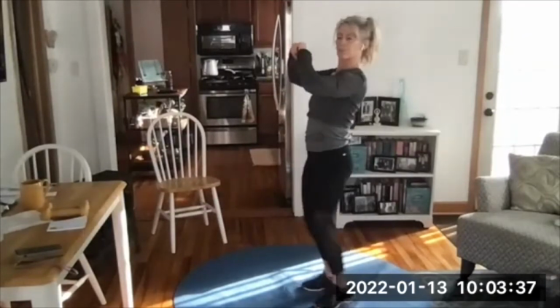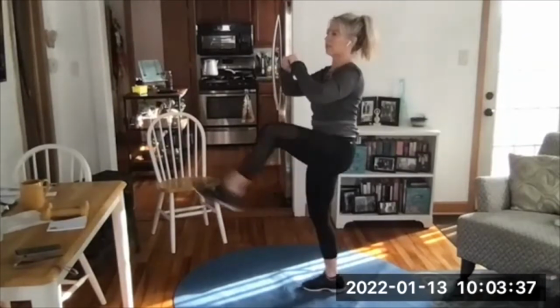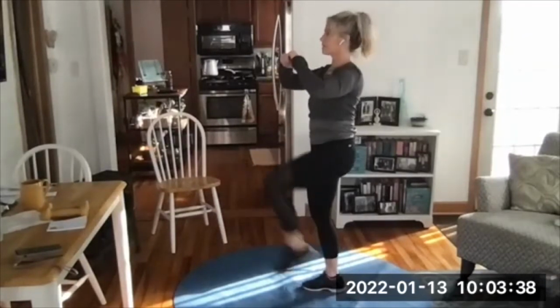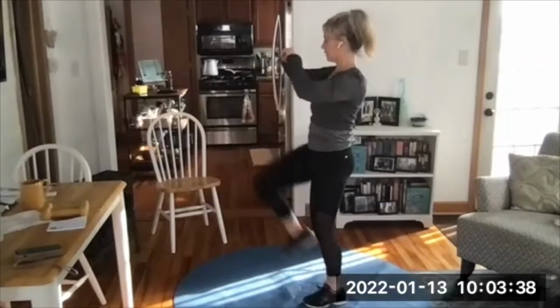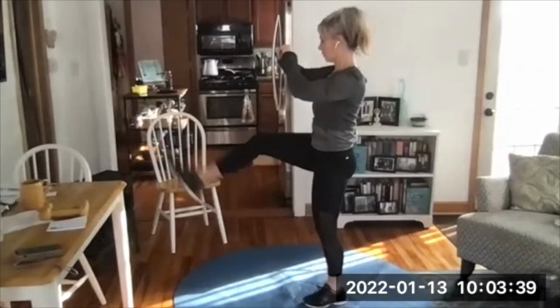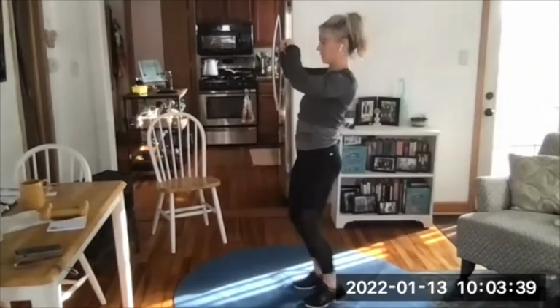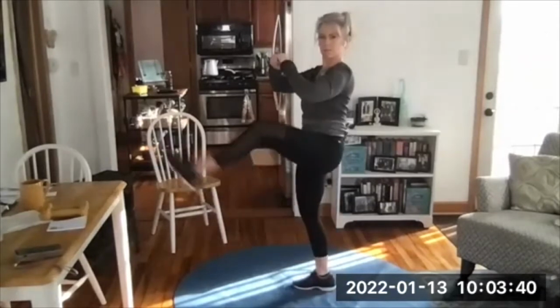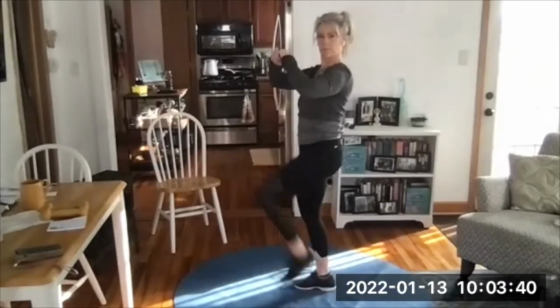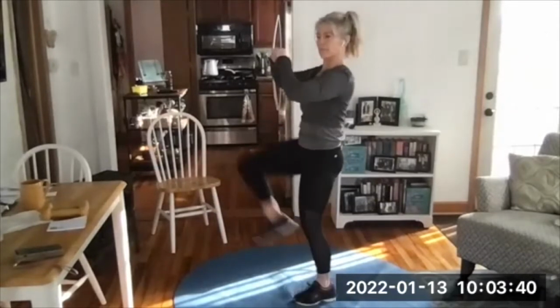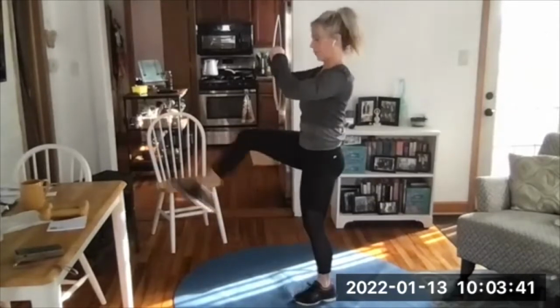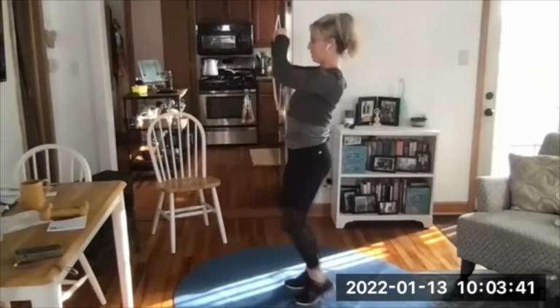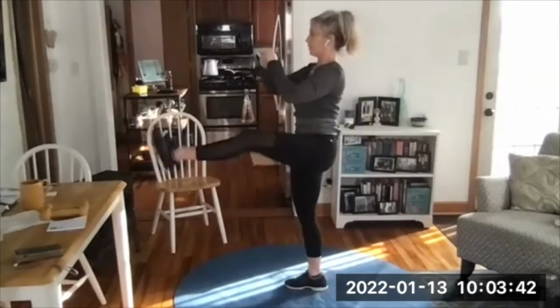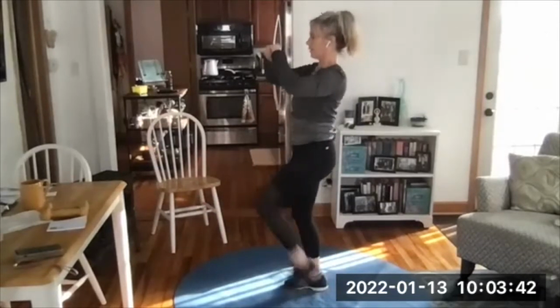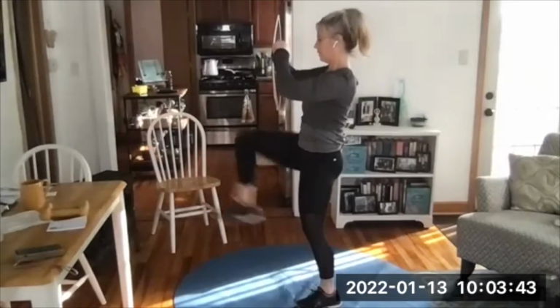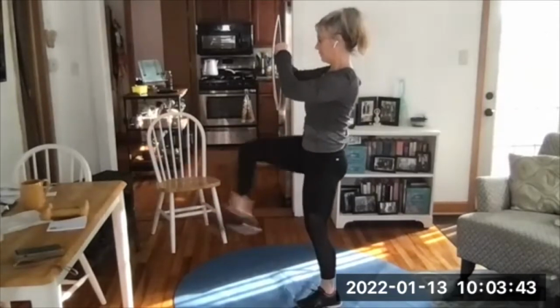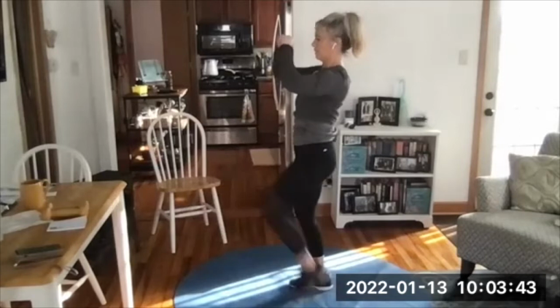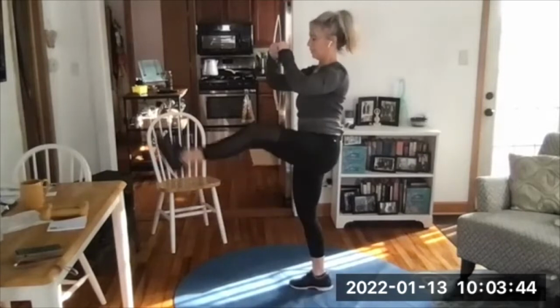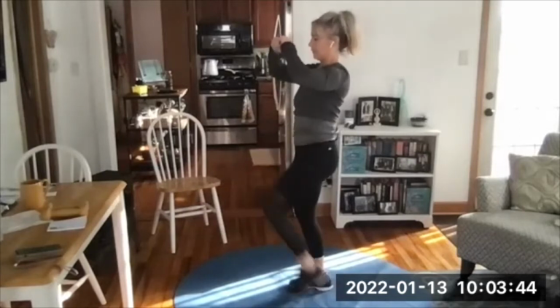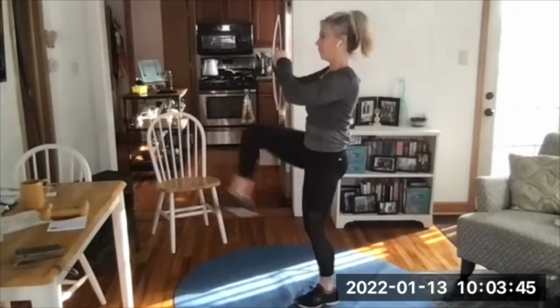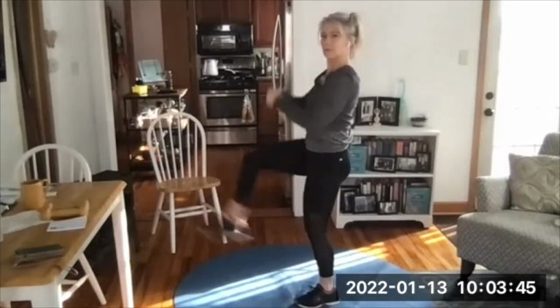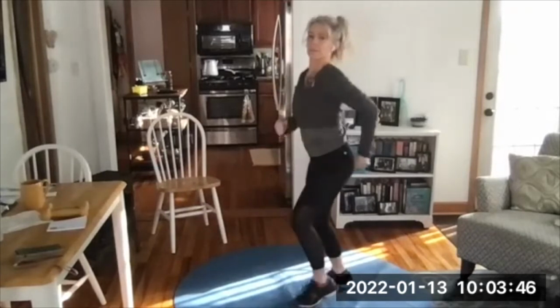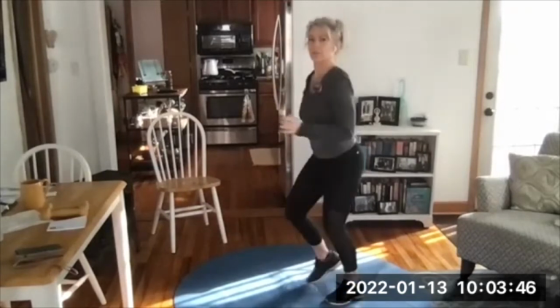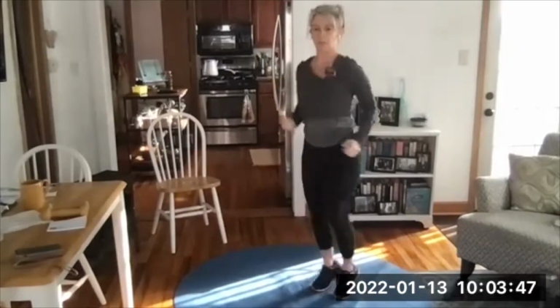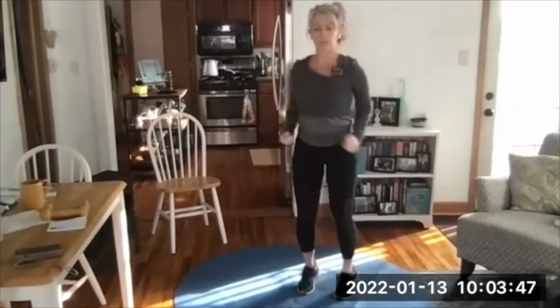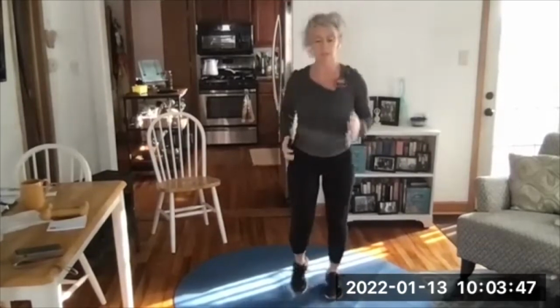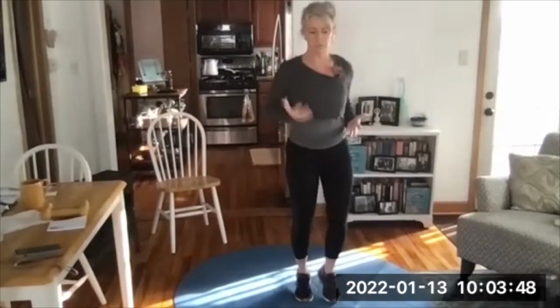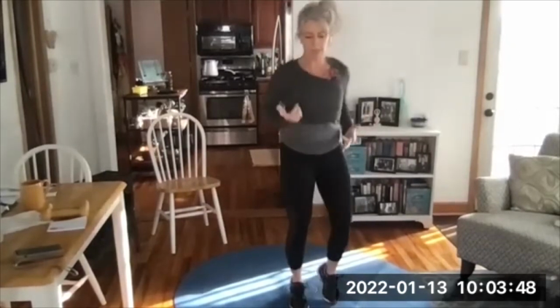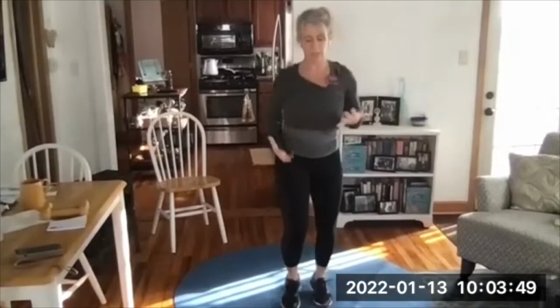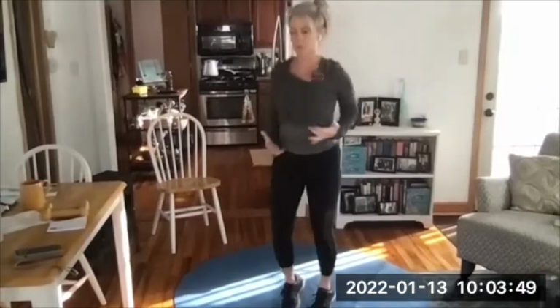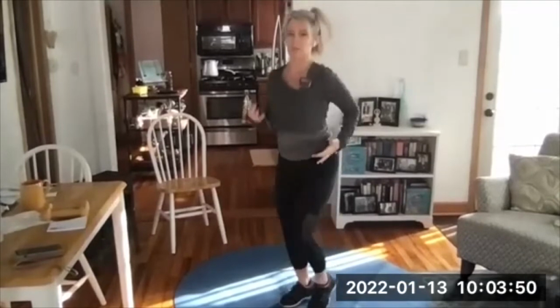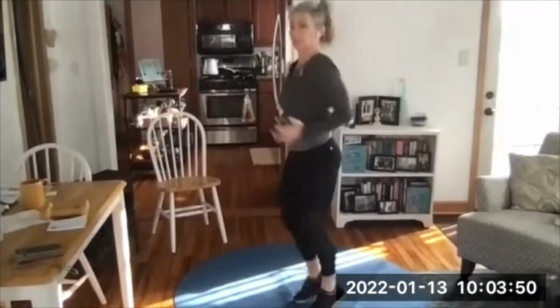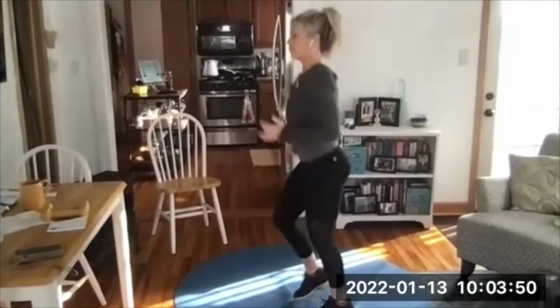Jog in place is coming up next. There we go — low jog, lift up a little bit, engage your core, stay light on your feet.